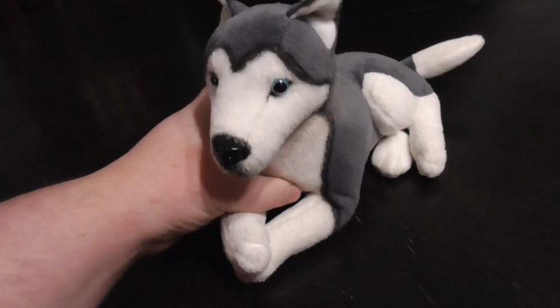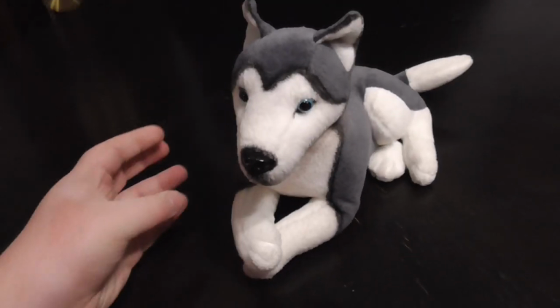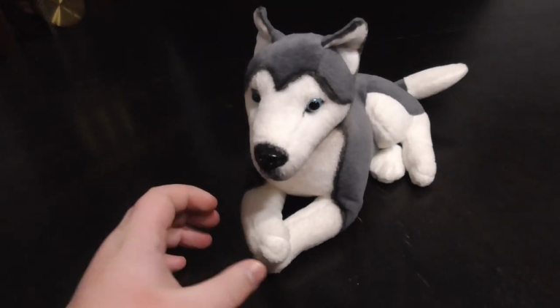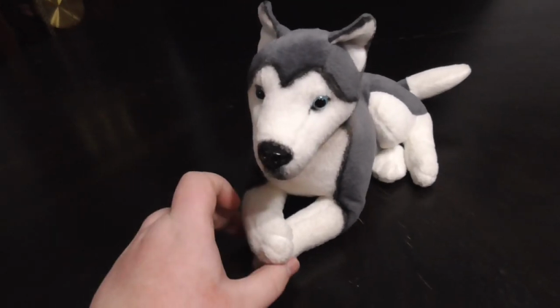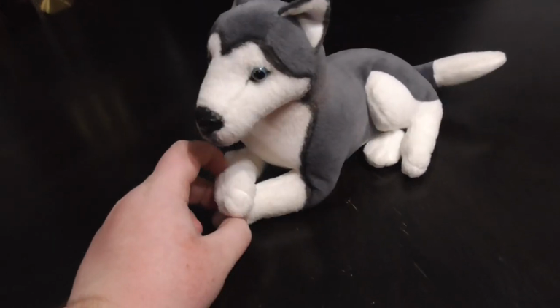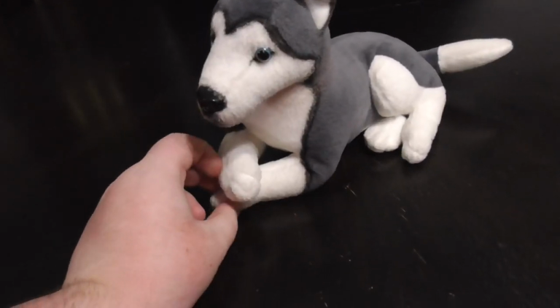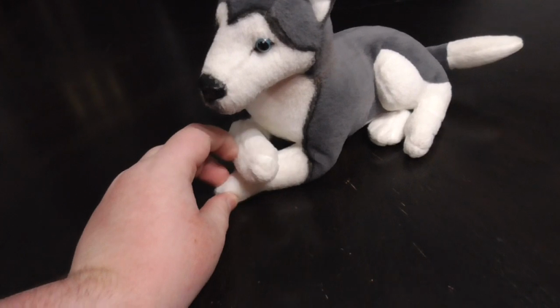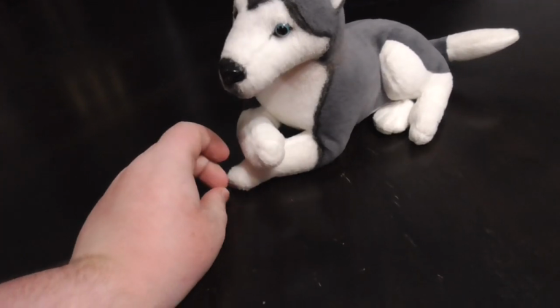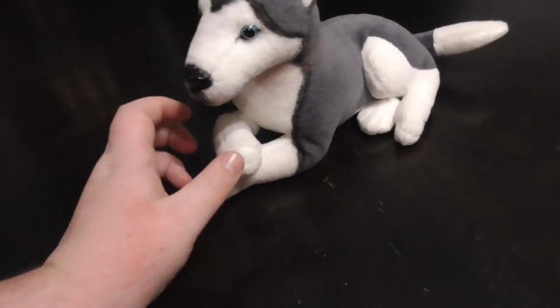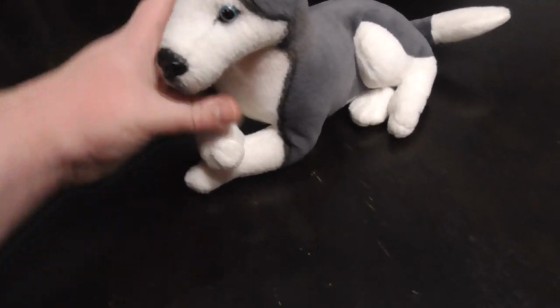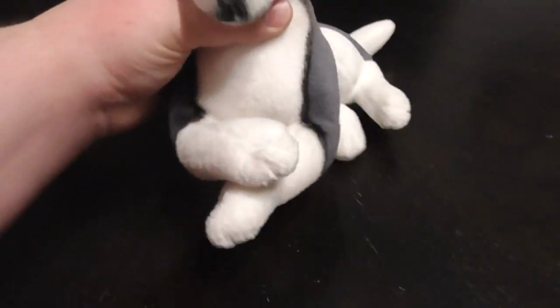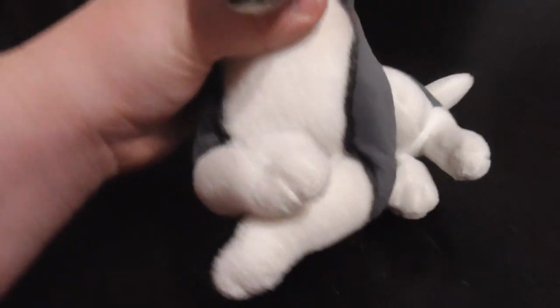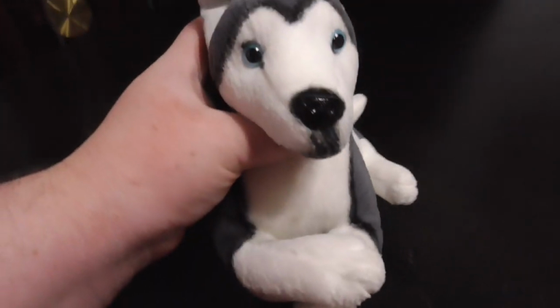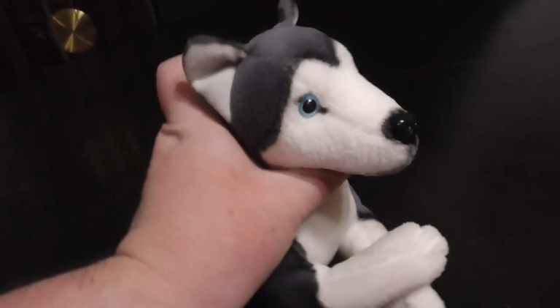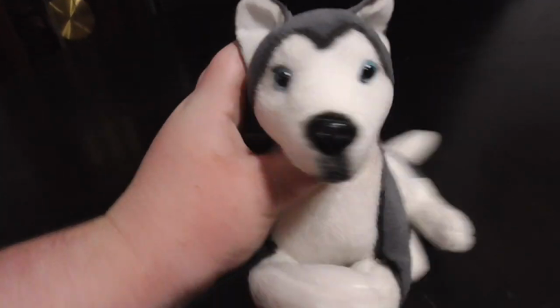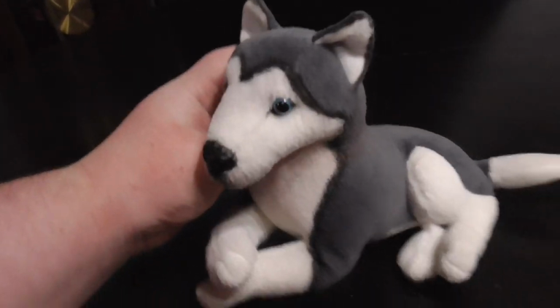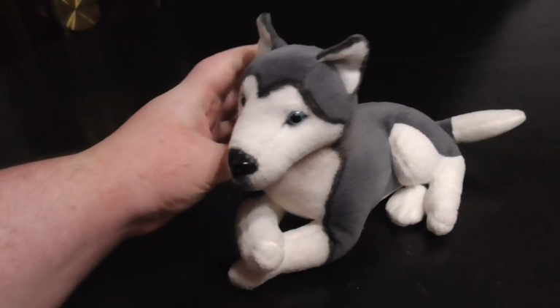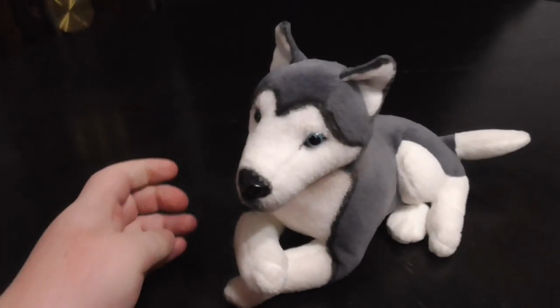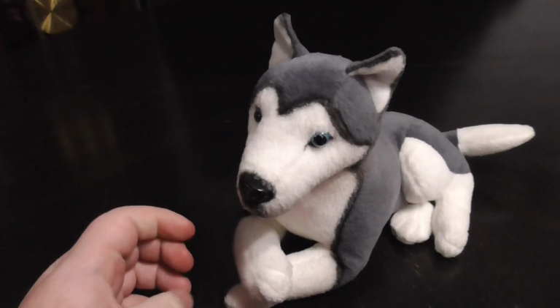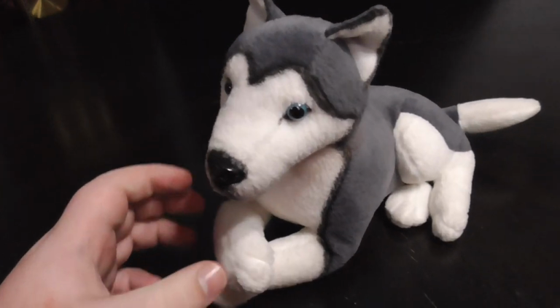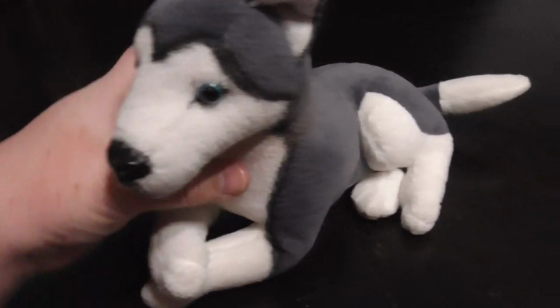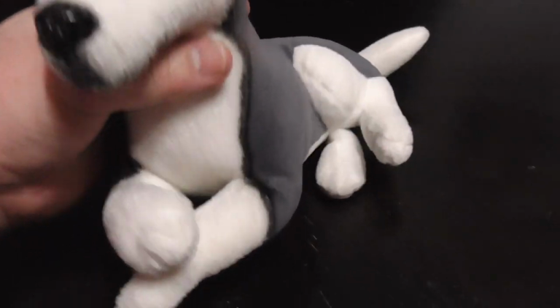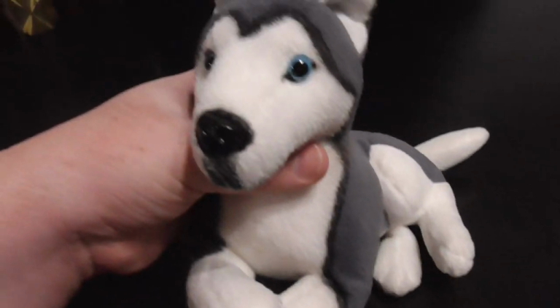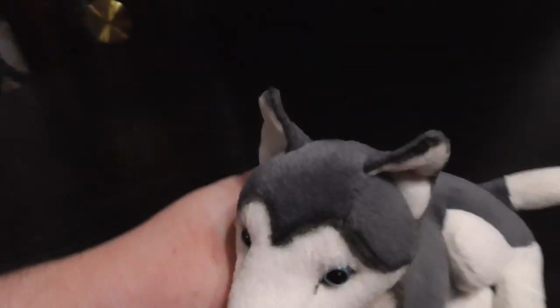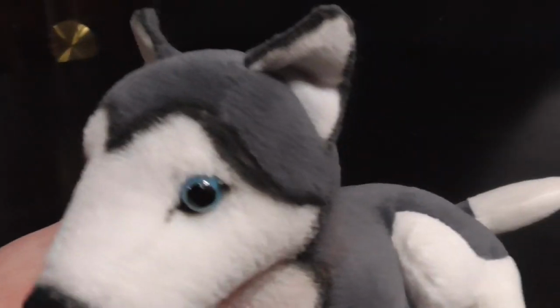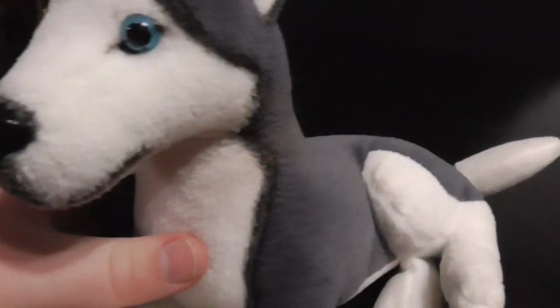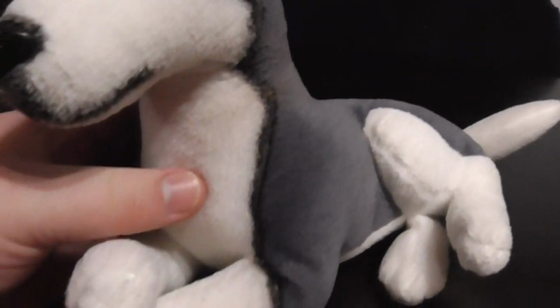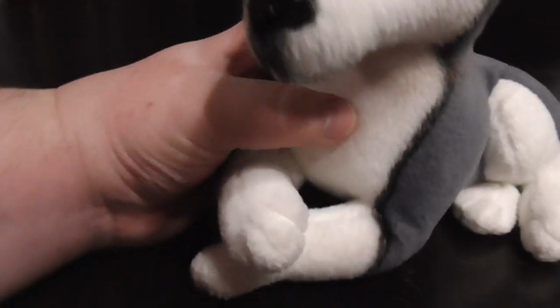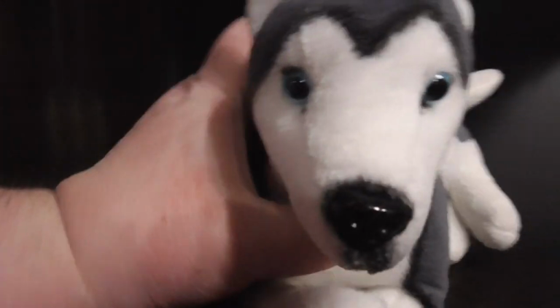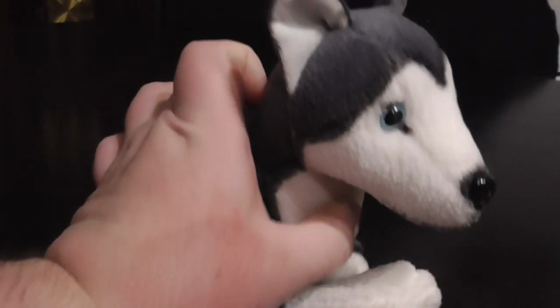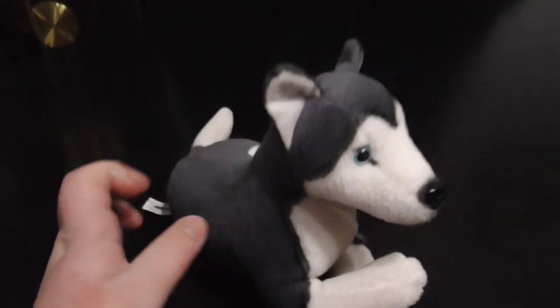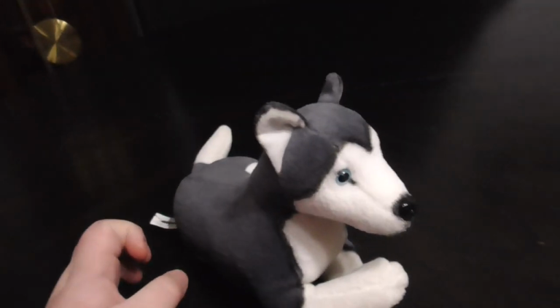This one is a lot bigger than the other ones that I reviewed, and it's even more detailed than all the other ones.